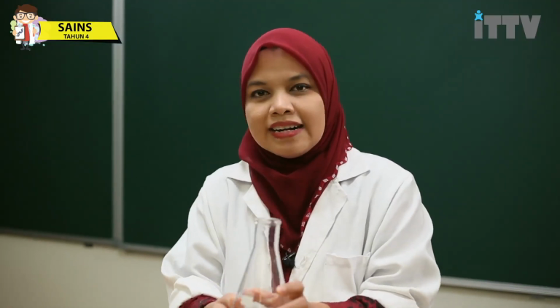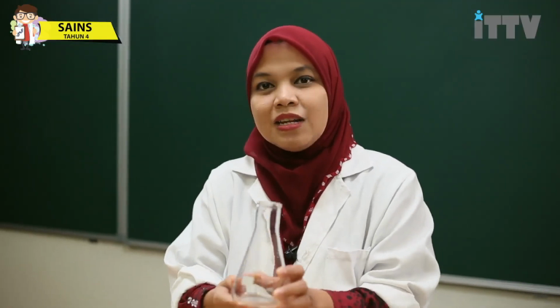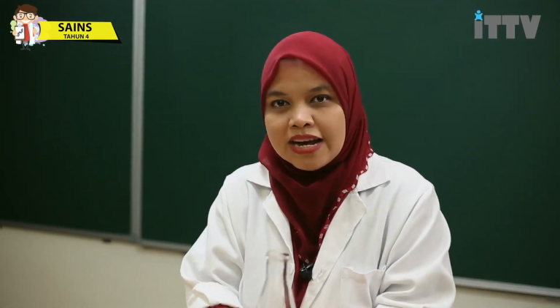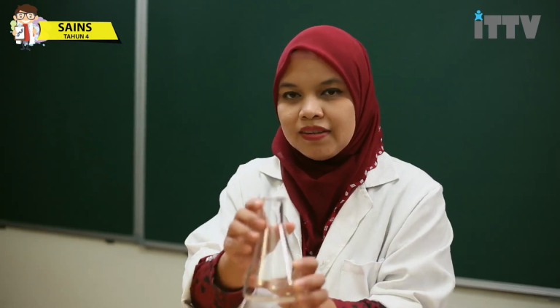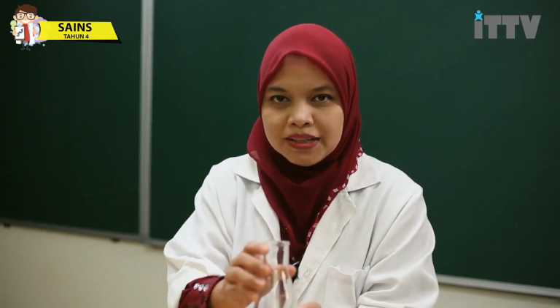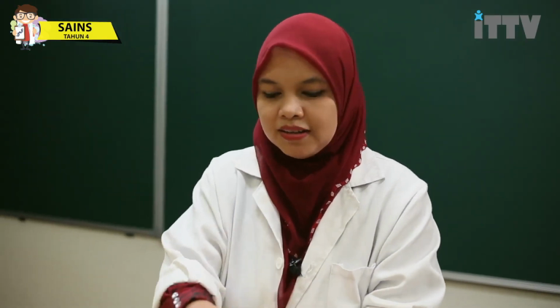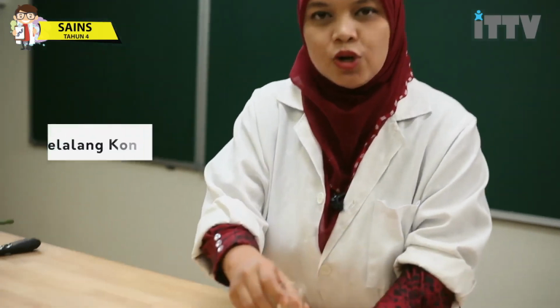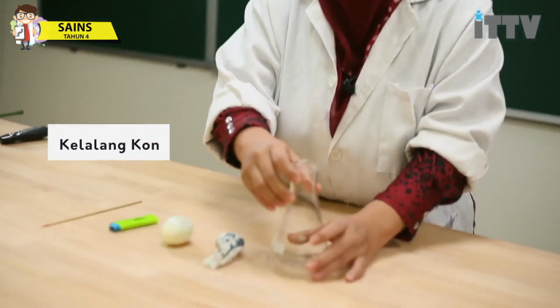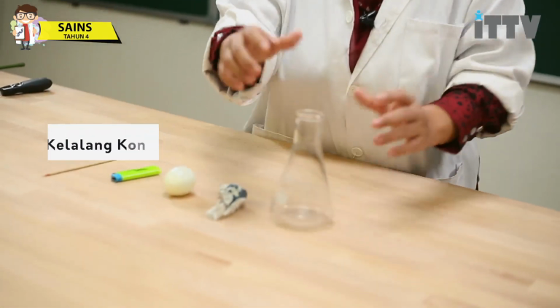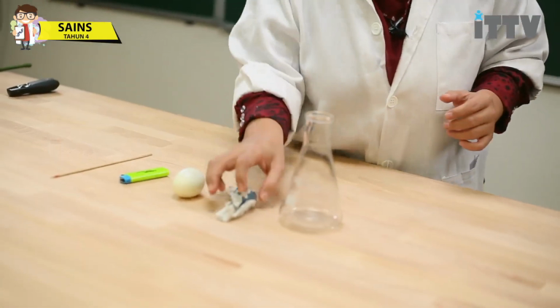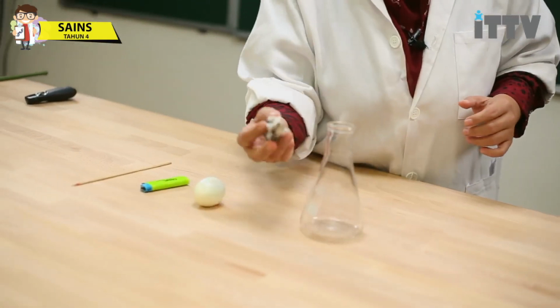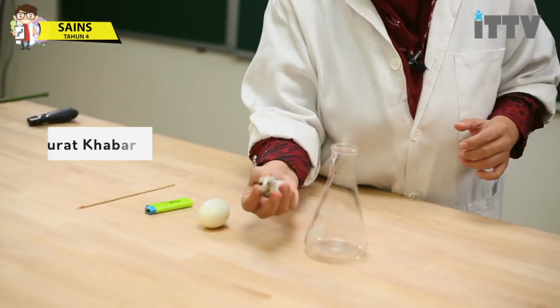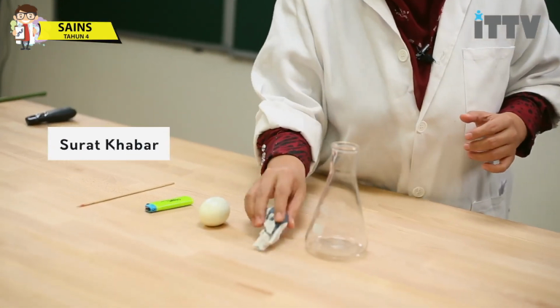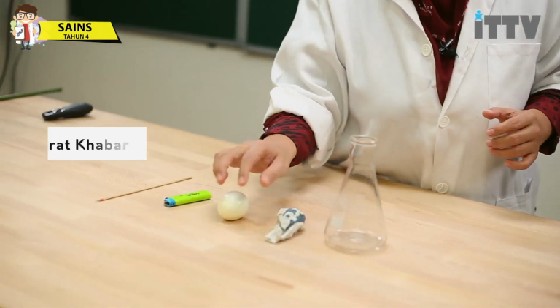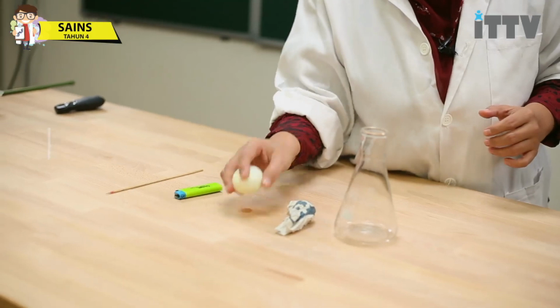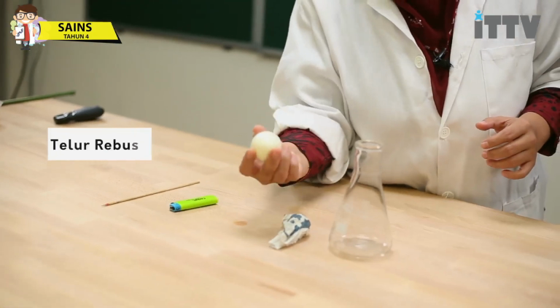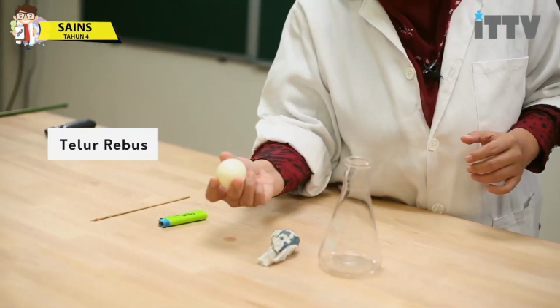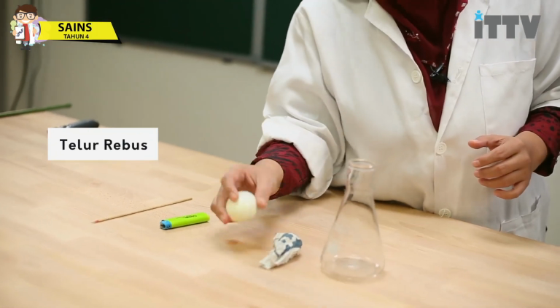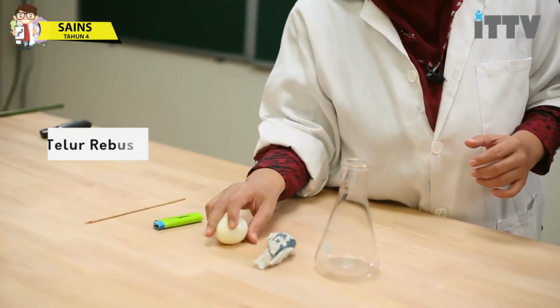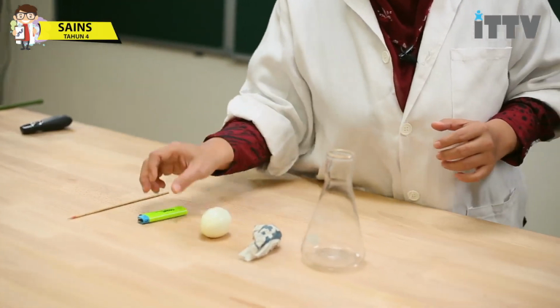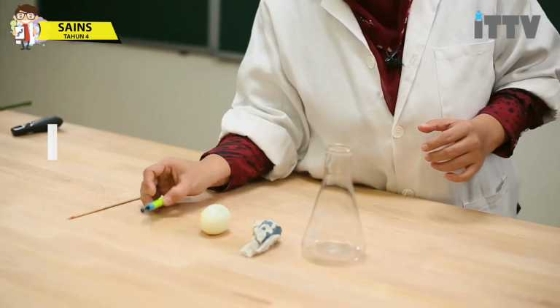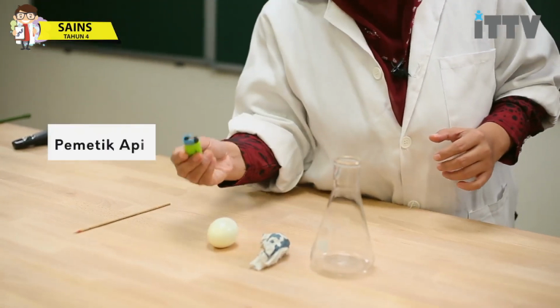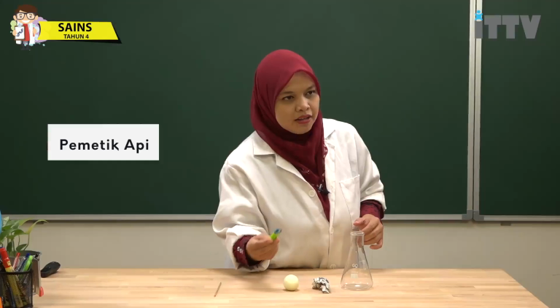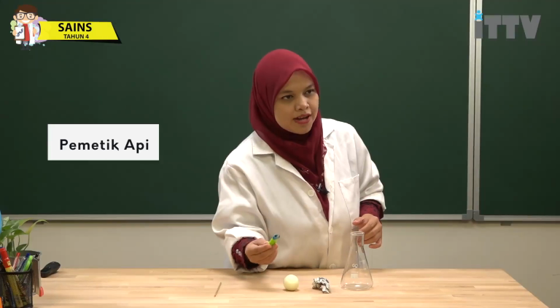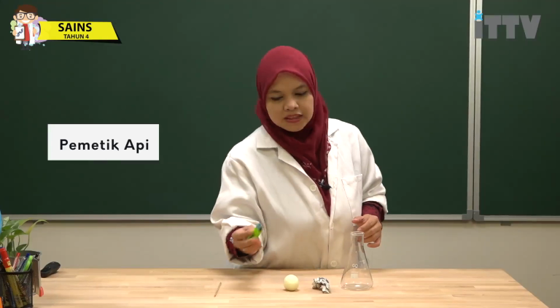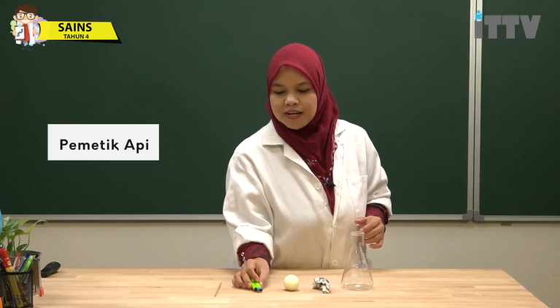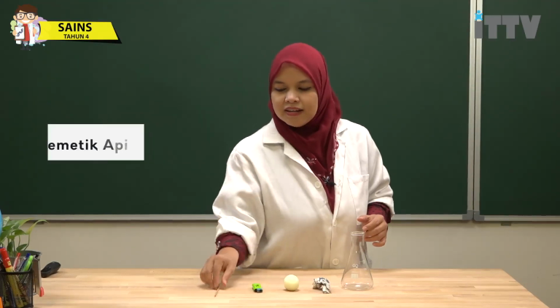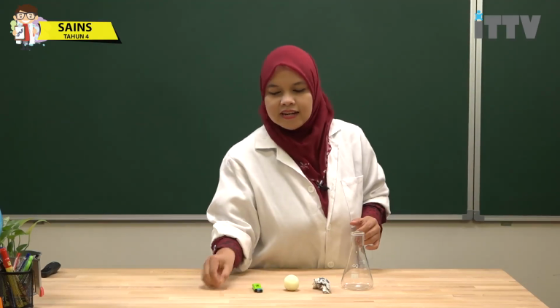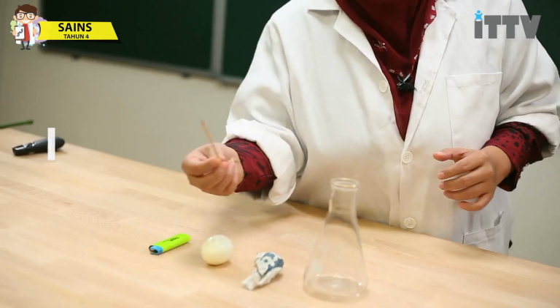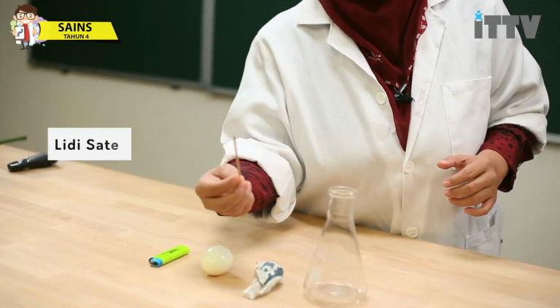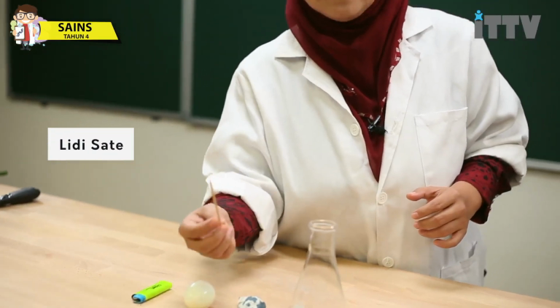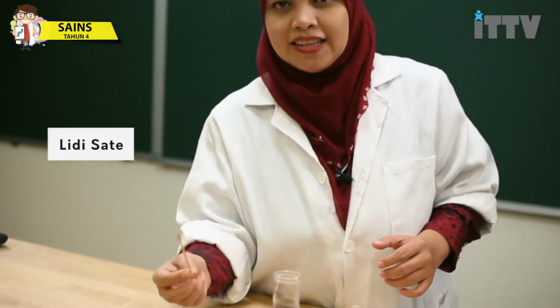Alat-alat yang diperlukan. Yang pertama, kelelangkun. Yang kedua, surat kabar. Yang ketiga, telur ayam yang telah direbus. Yang keempat, kita perlukan pemetik api. Dan yang kelima, satu lidi satik.